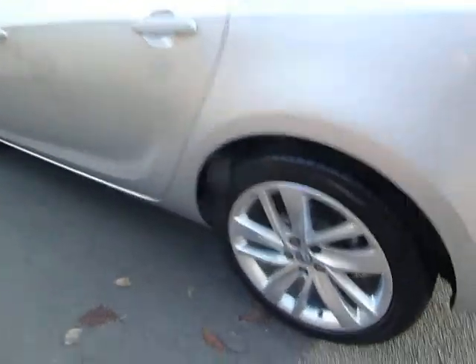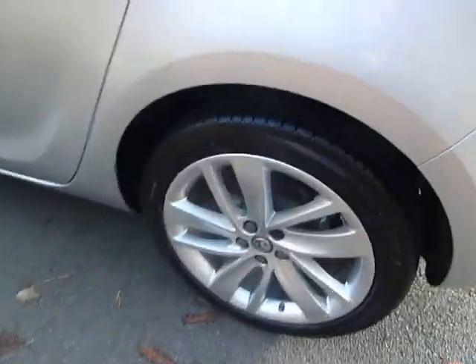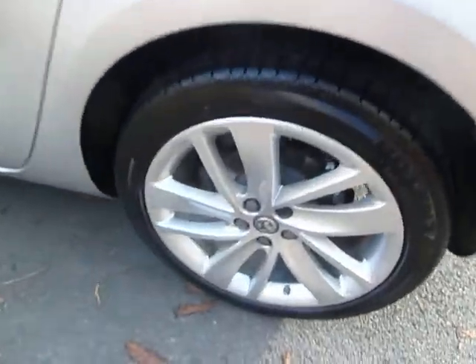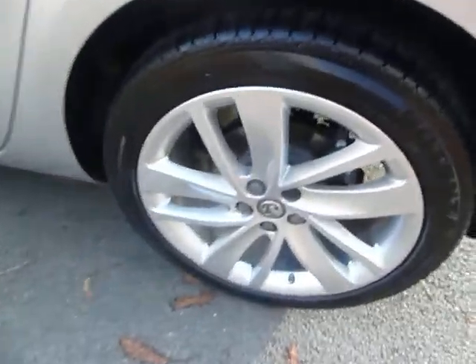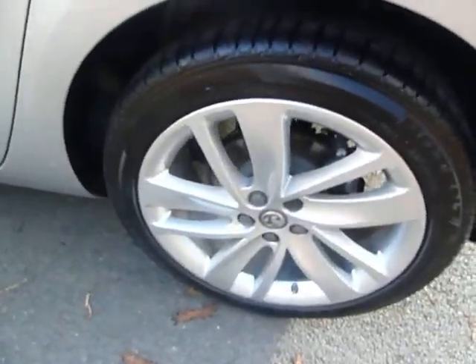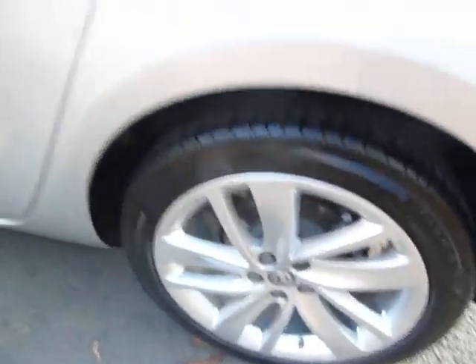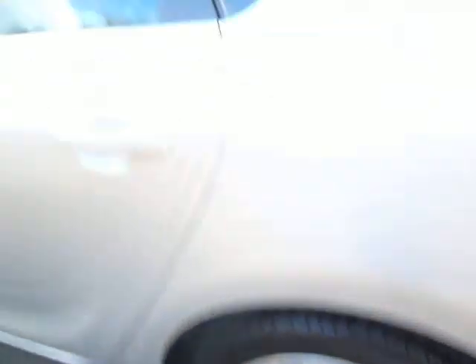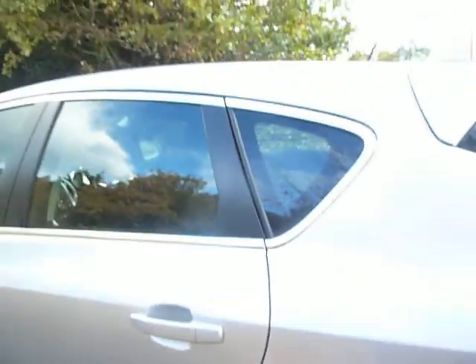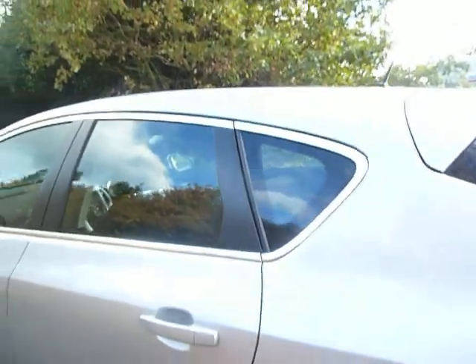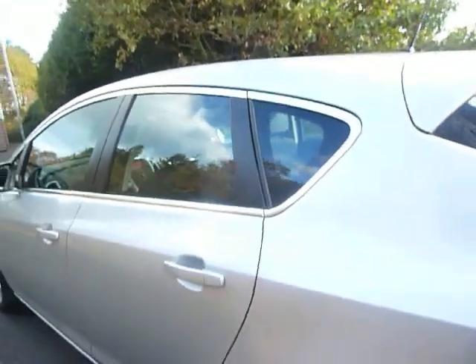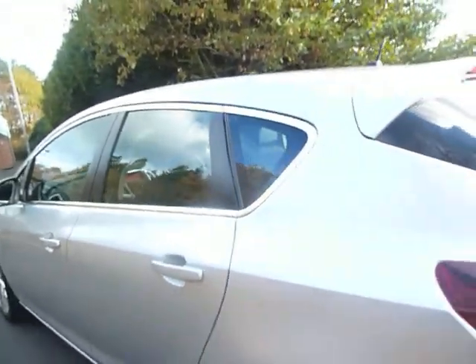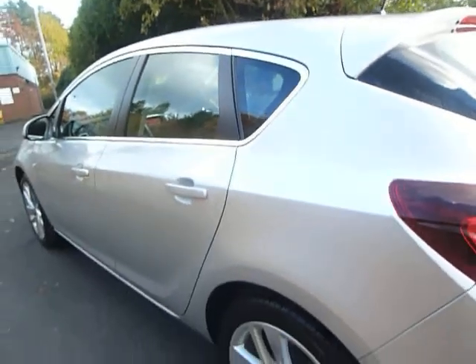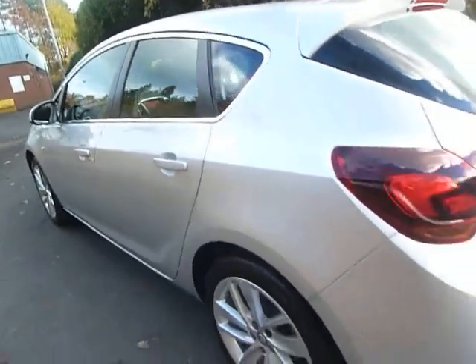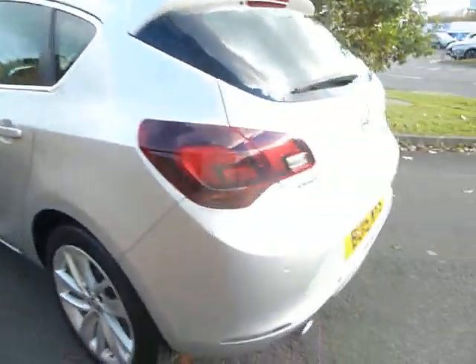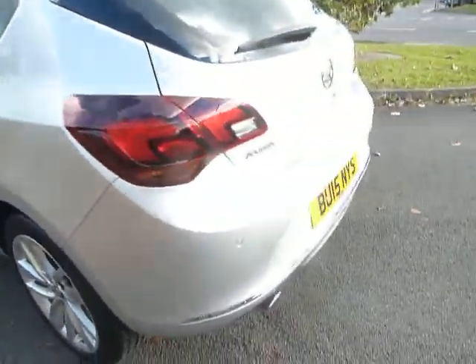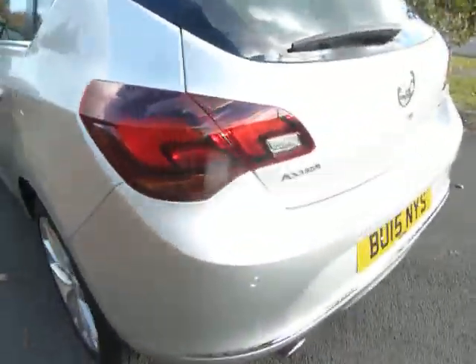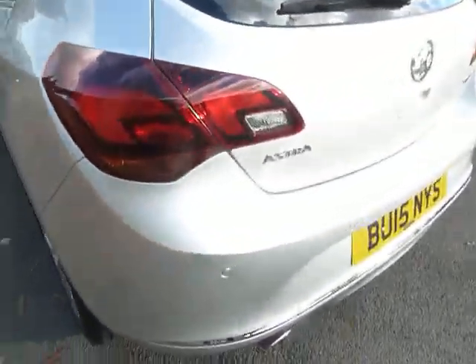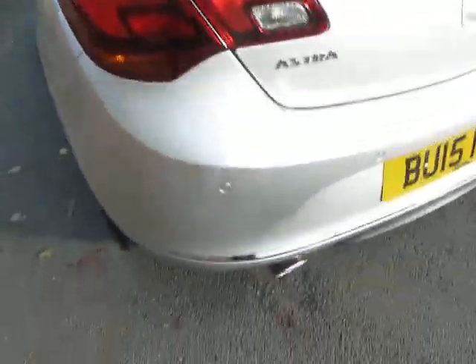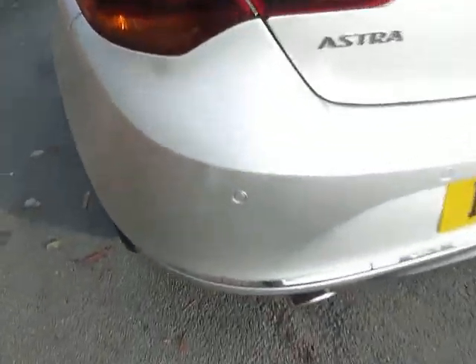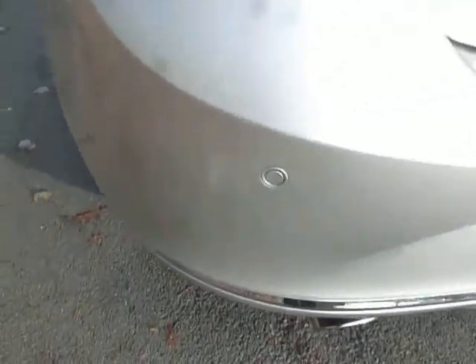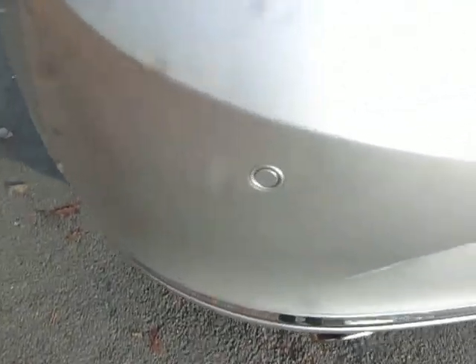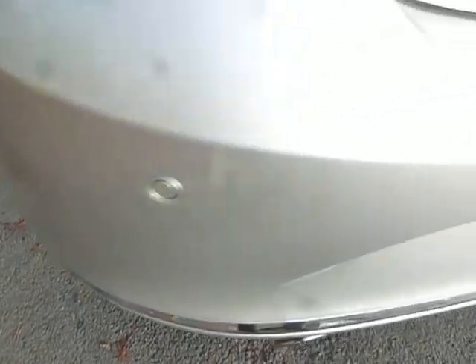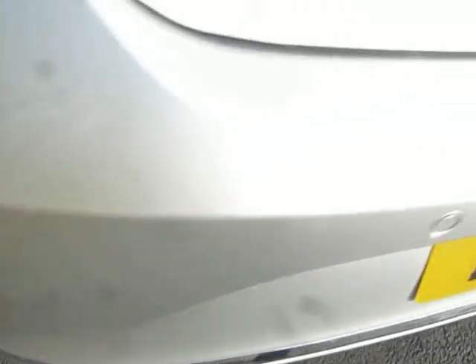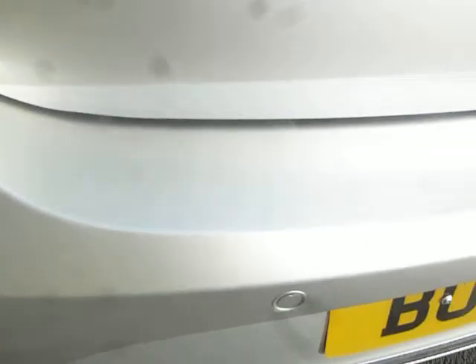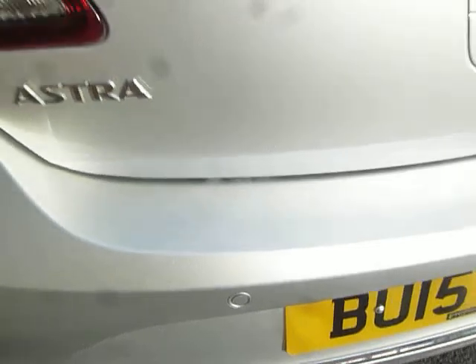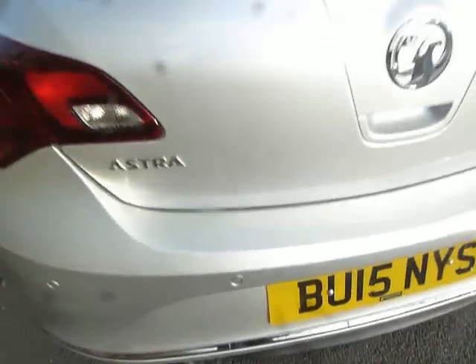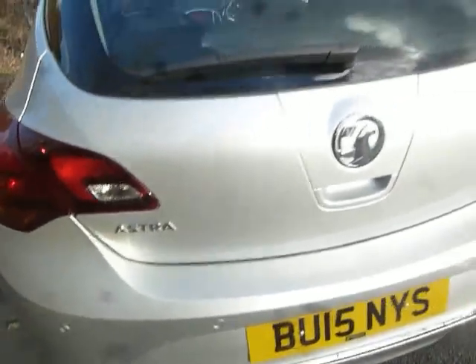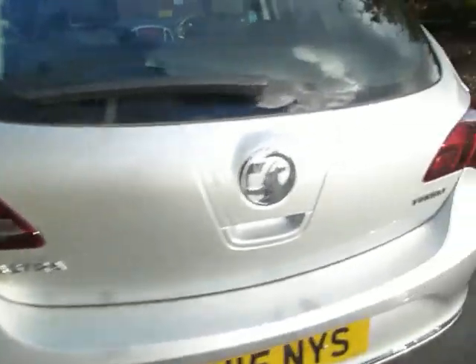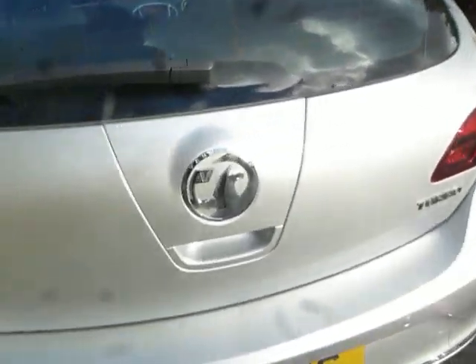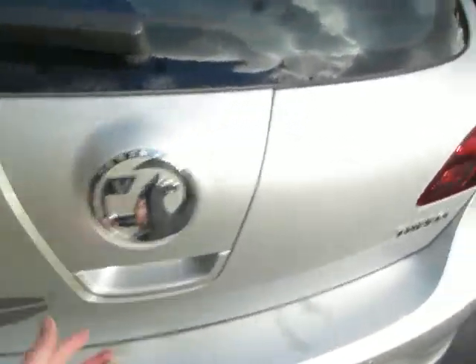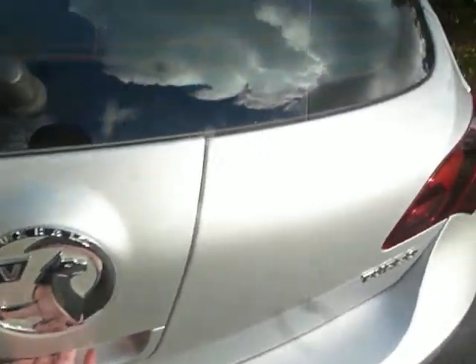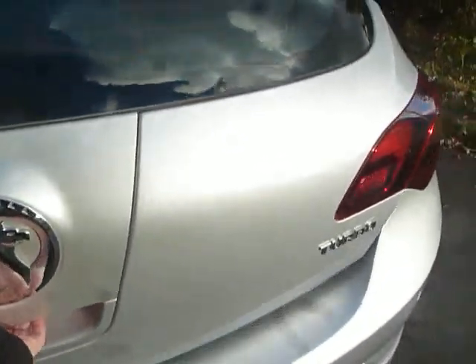We get the stylish 18-inch alloy wheels and tinted glass along the car. Not only does it have front sensors, it also has reverse parking sensors, just helping you avoid any small bumps or scrapes.